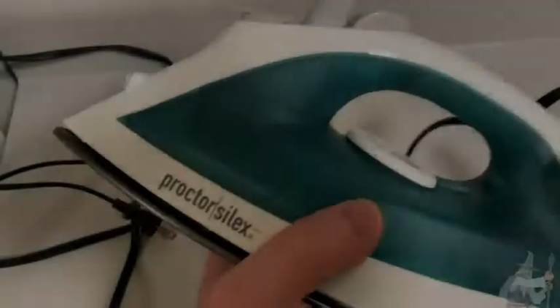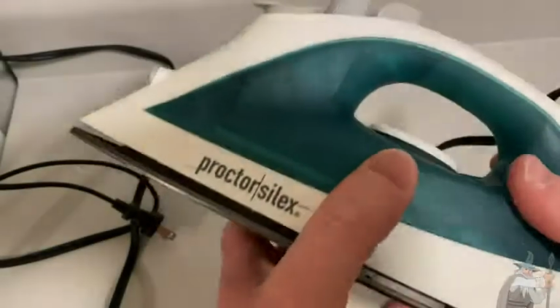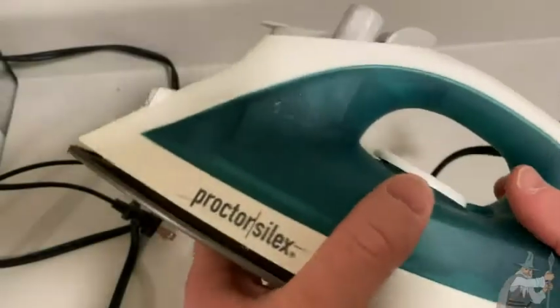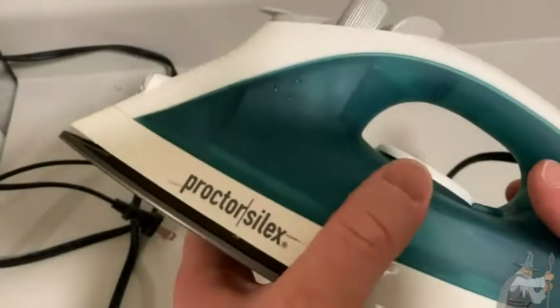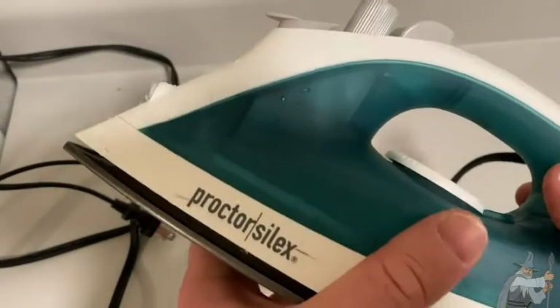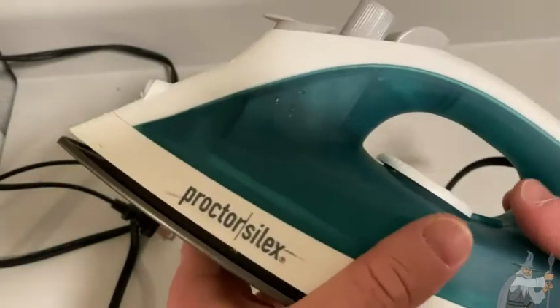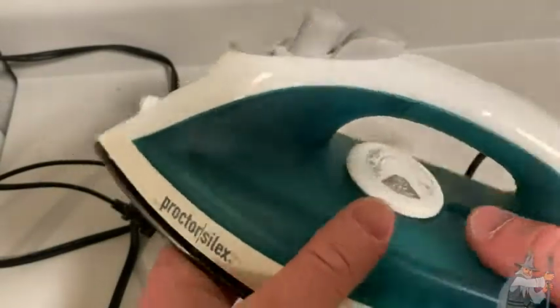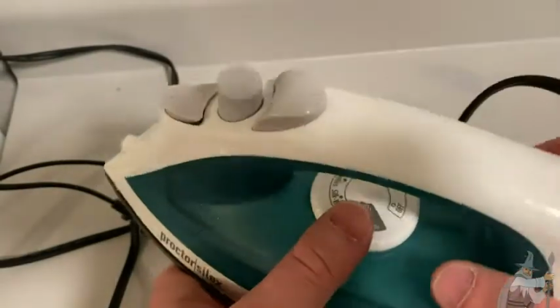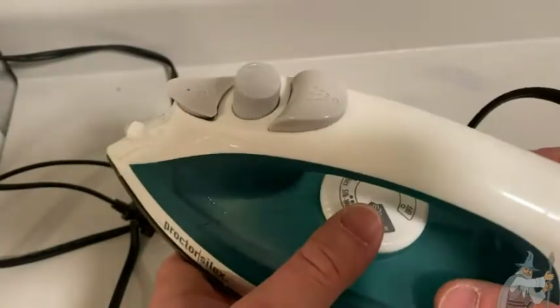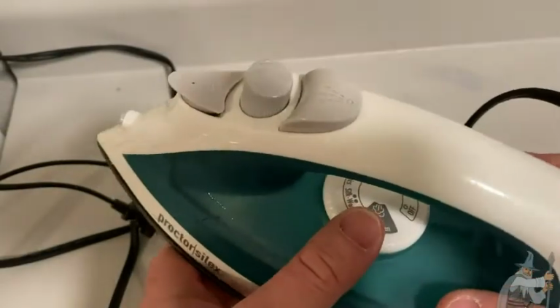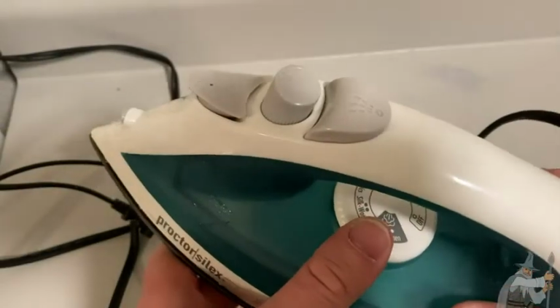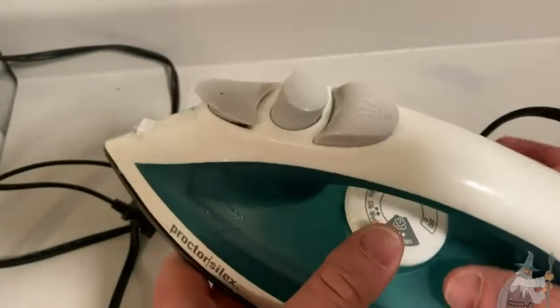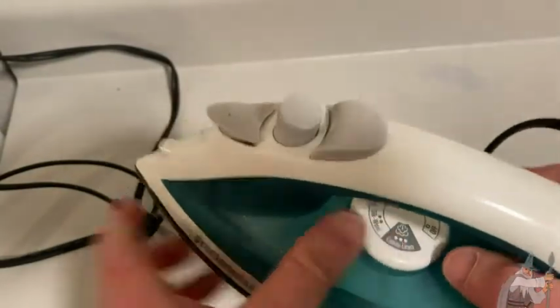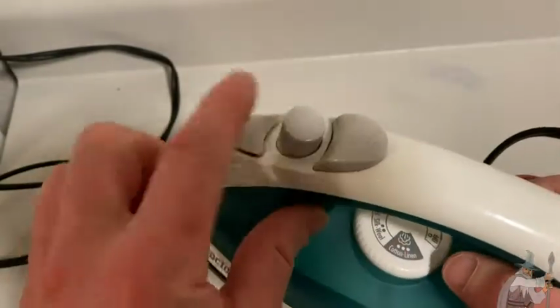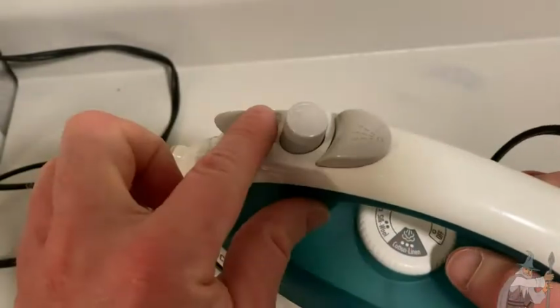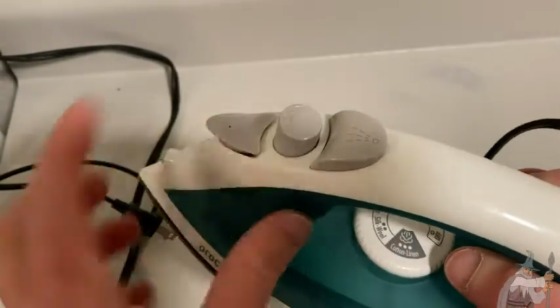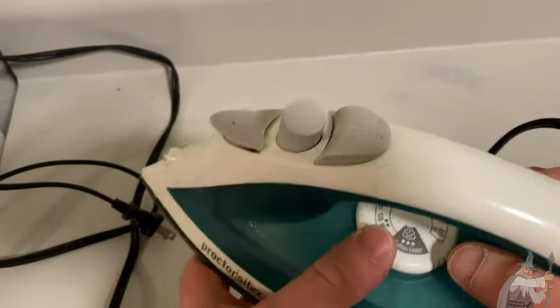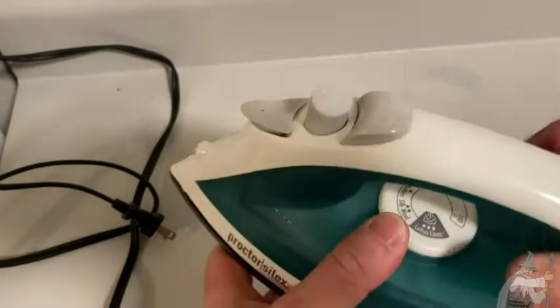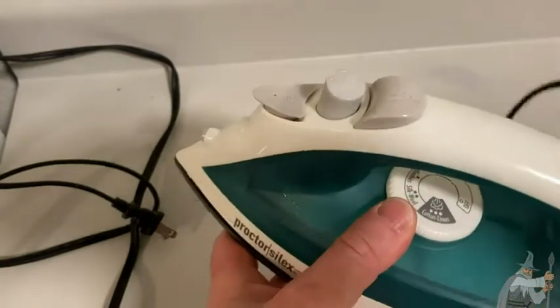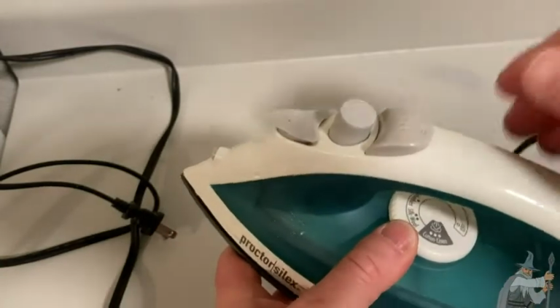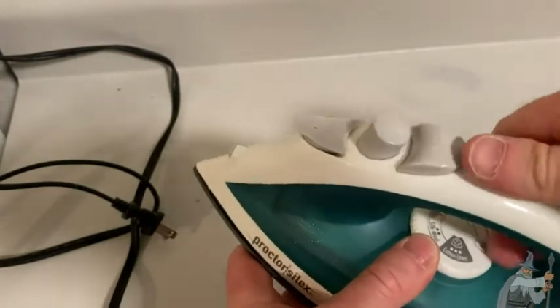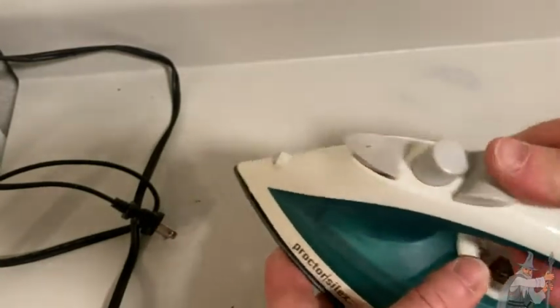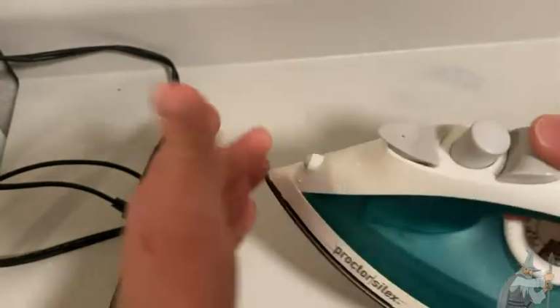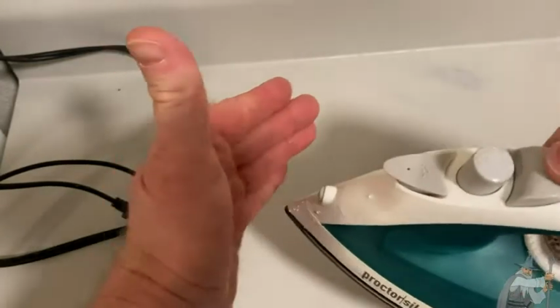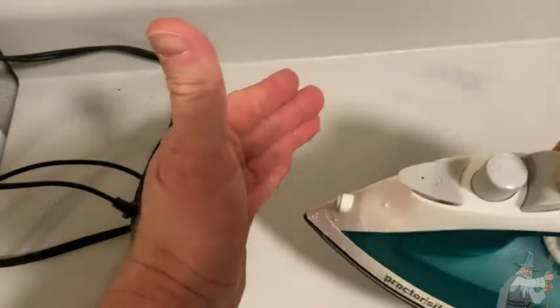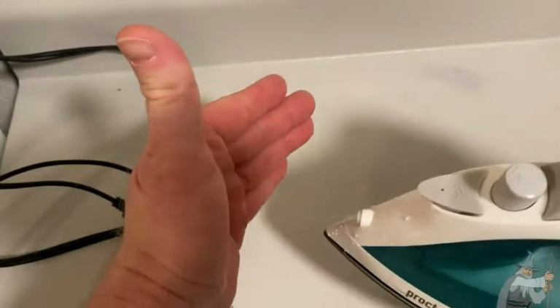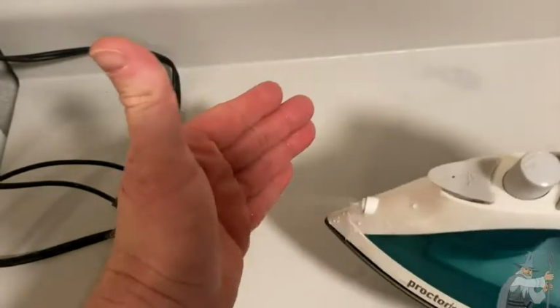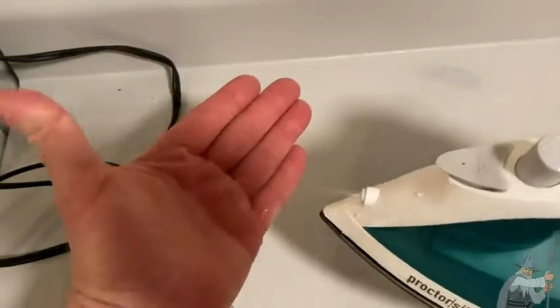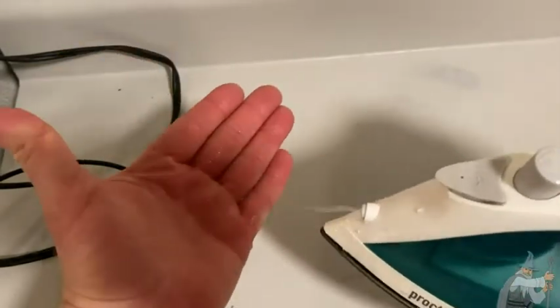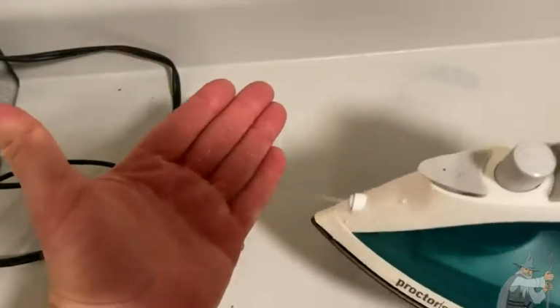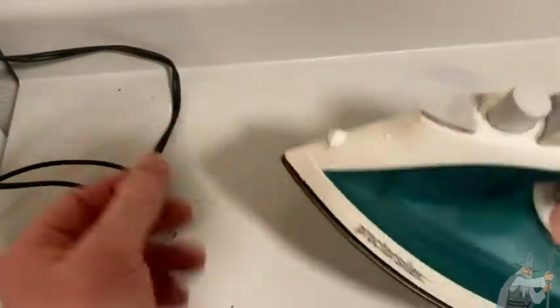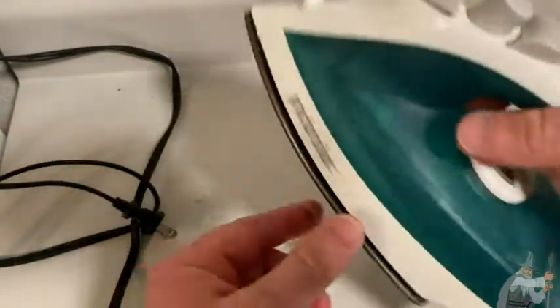This is a lightweight iron by Proctor Silics. You put water in here and you press this button and look what happens — it sprays water. Really nice.